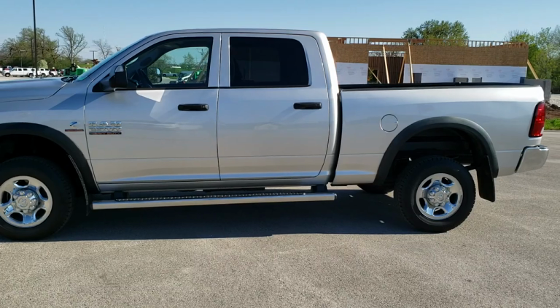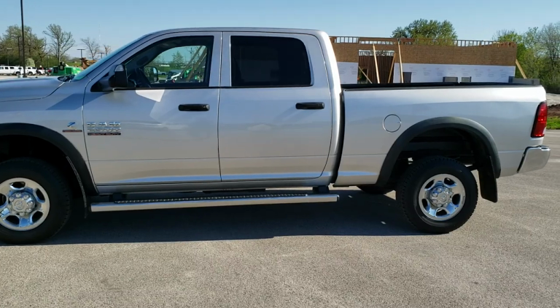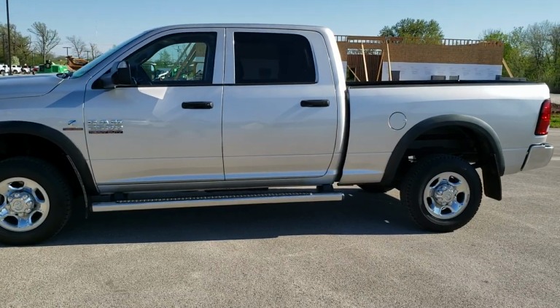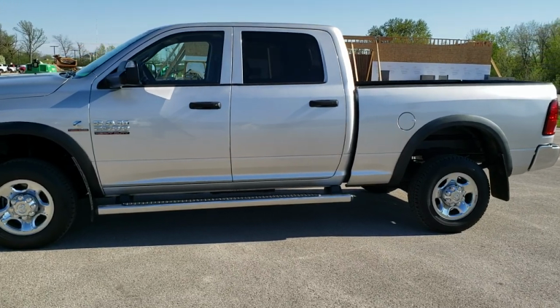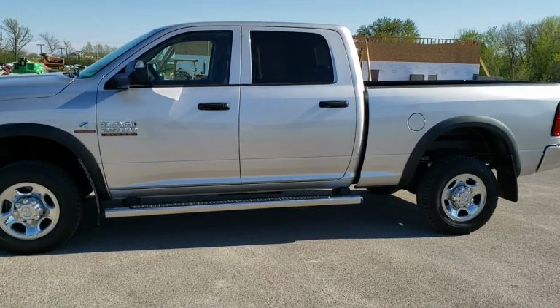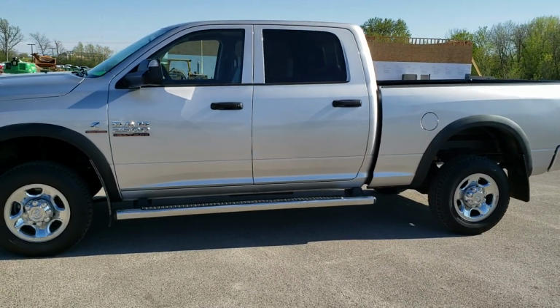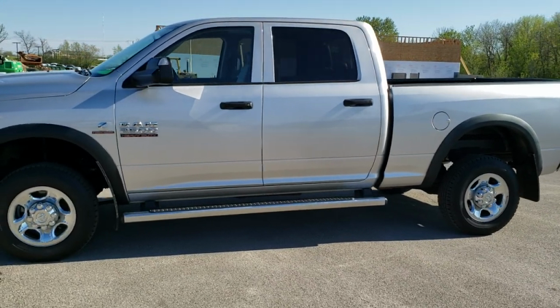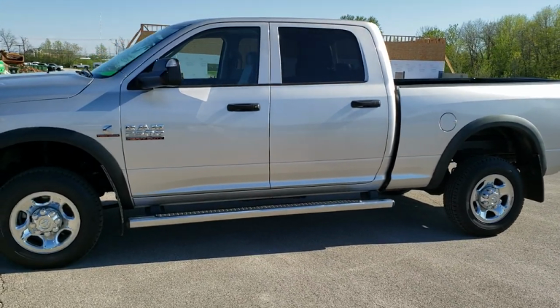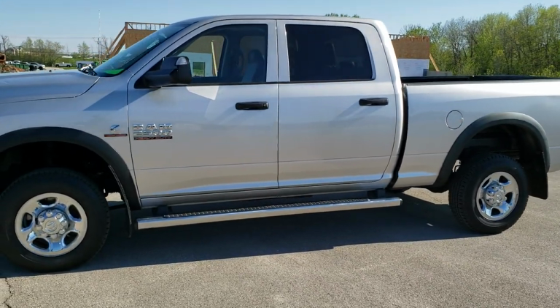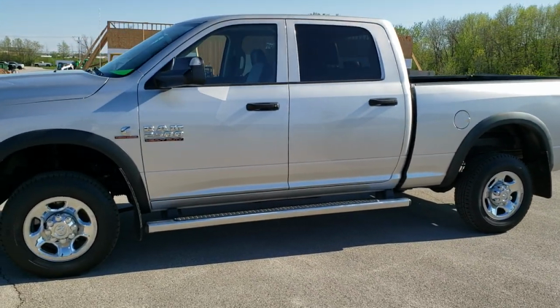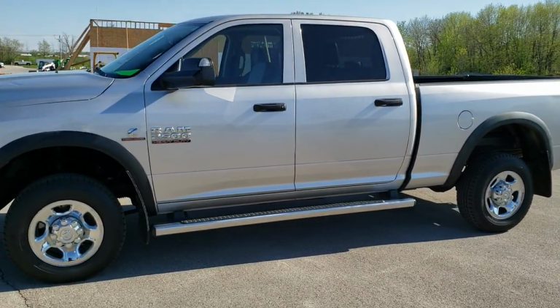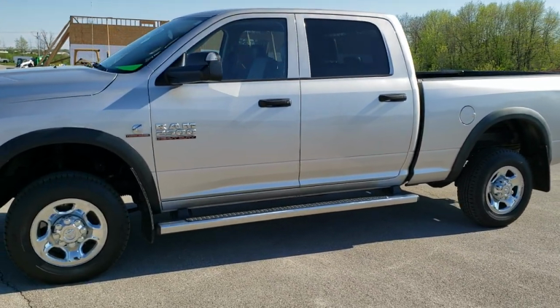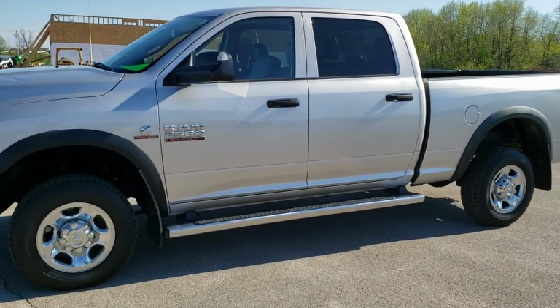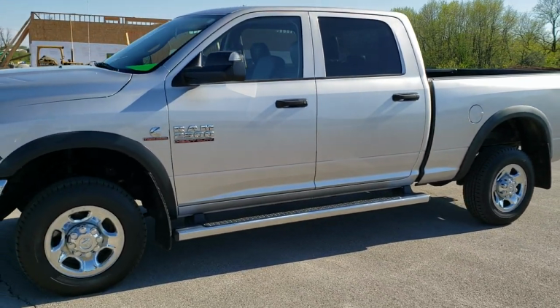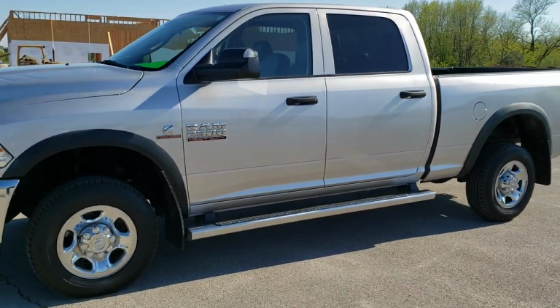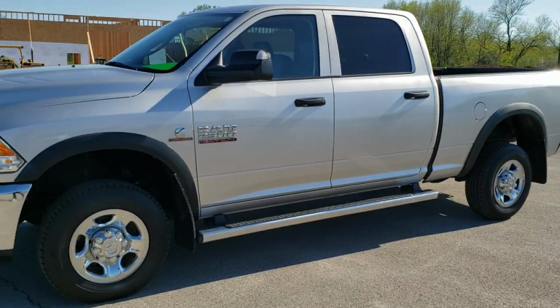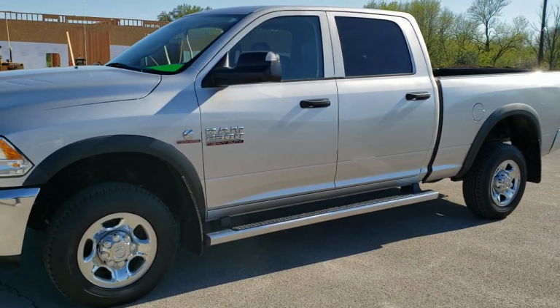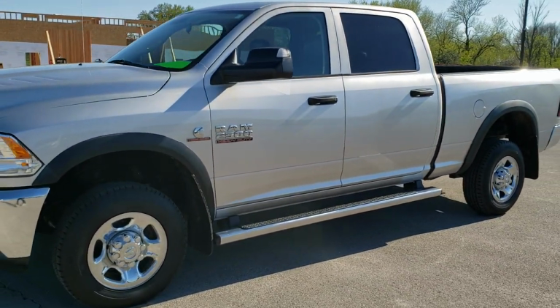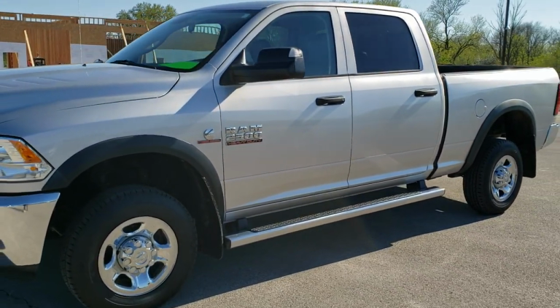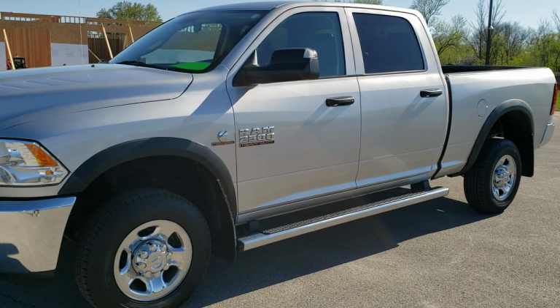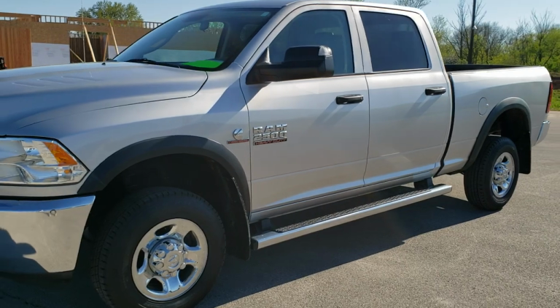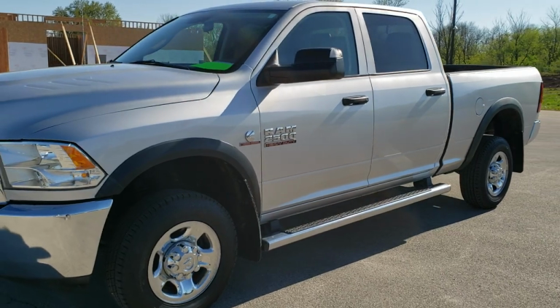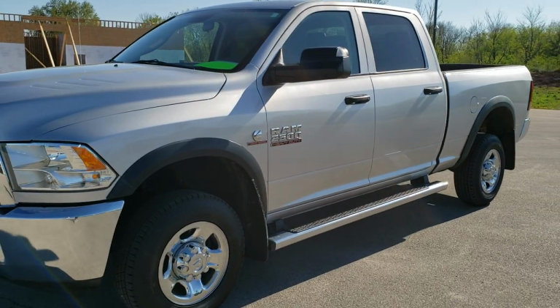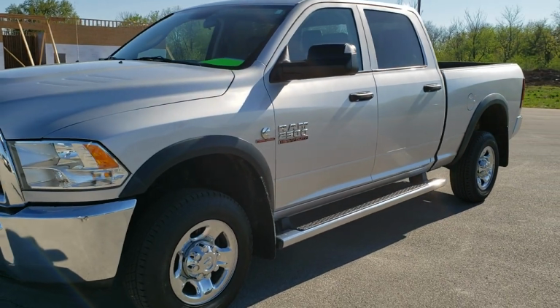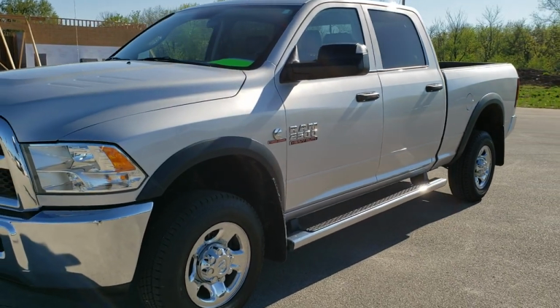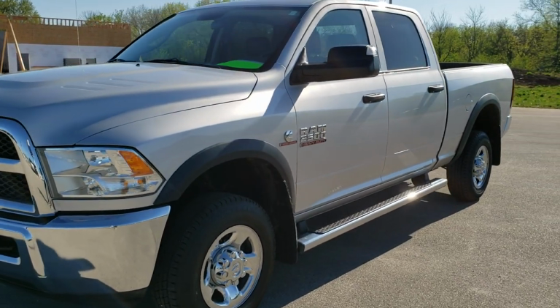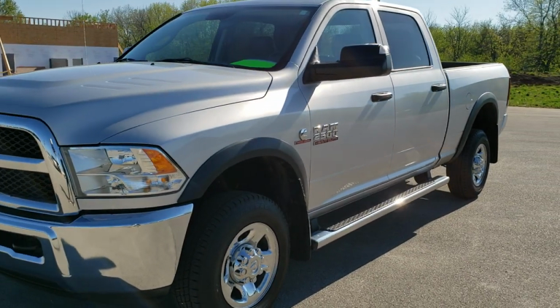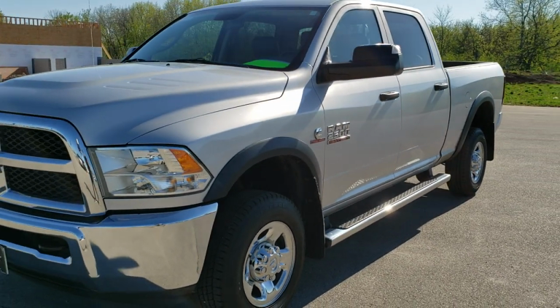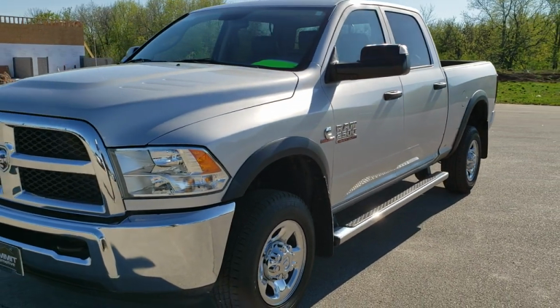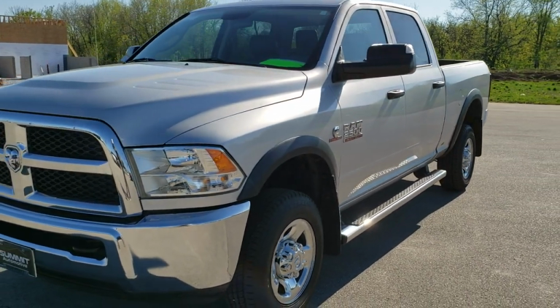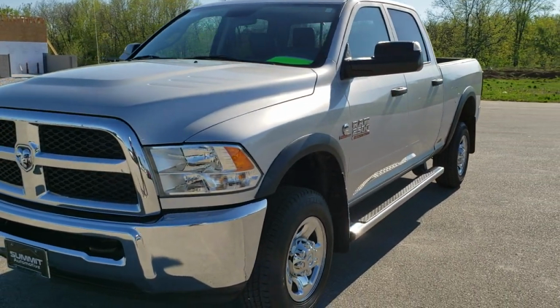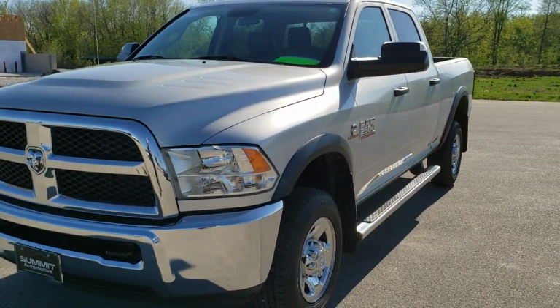This is stock number 10616. We are here at Summit Automotive in Fond du Lac, Wisconsin — your new and used Ram and heavy duty truck headquarters.